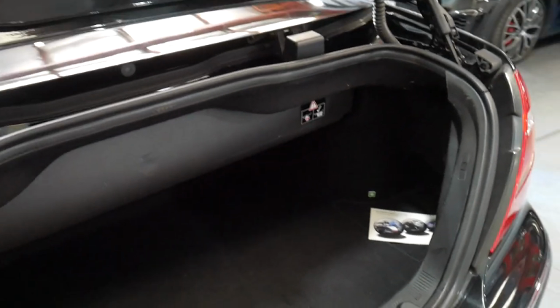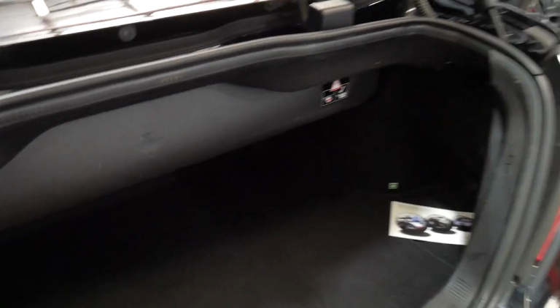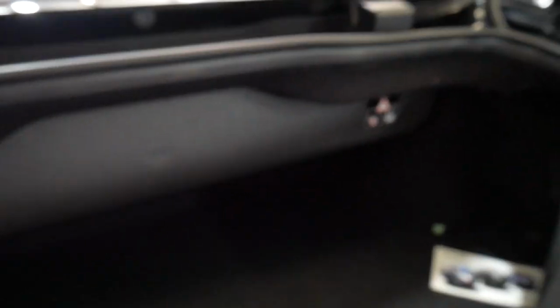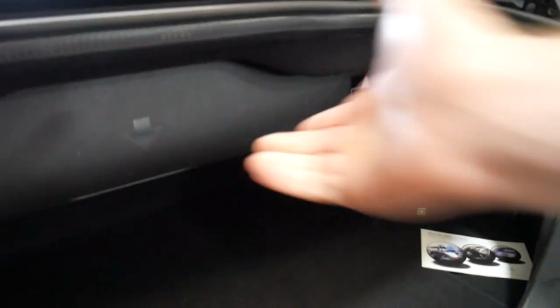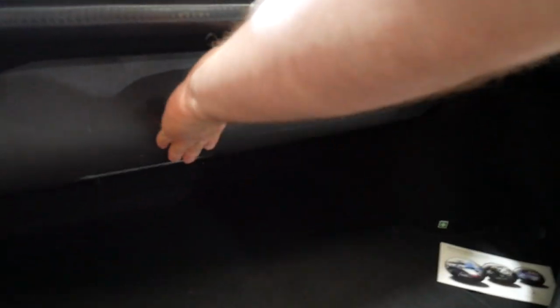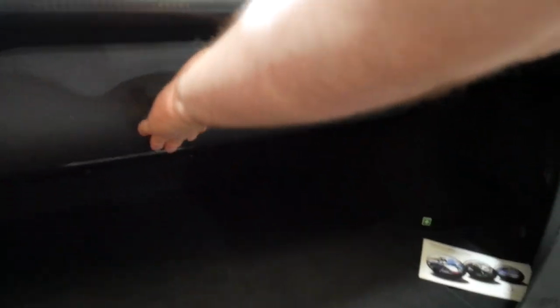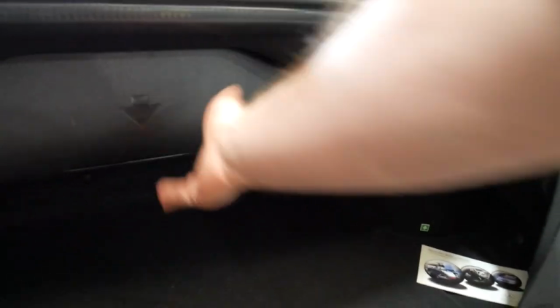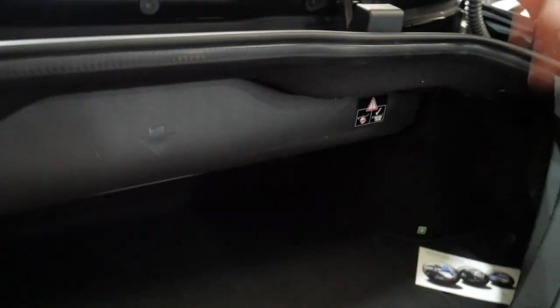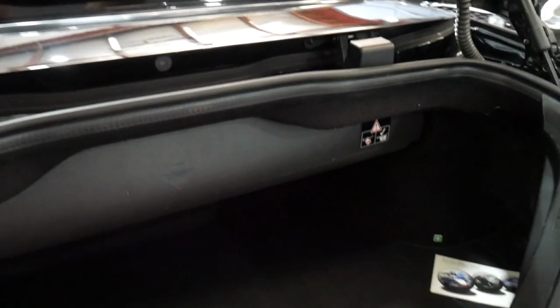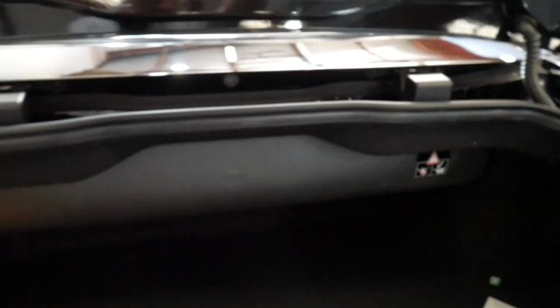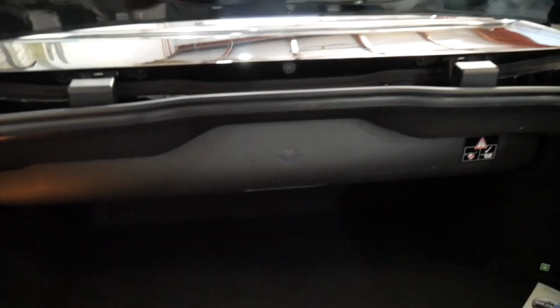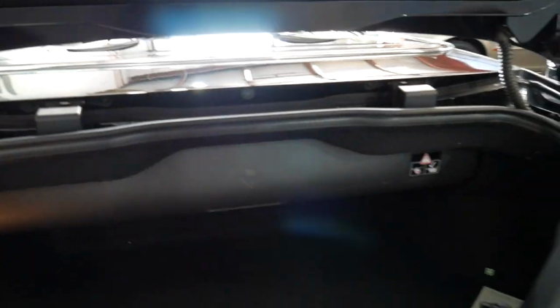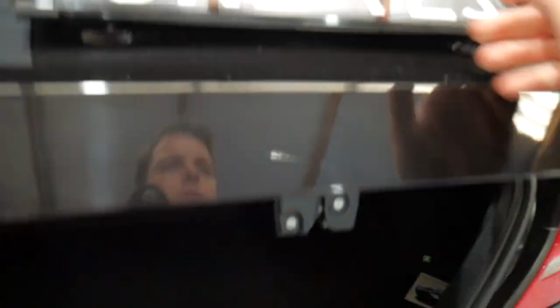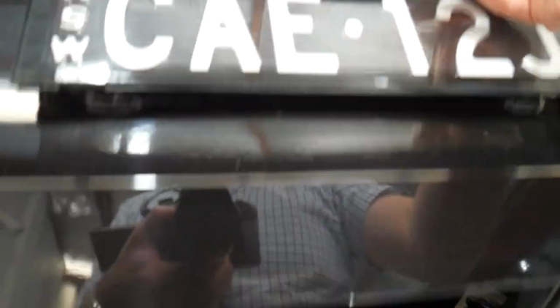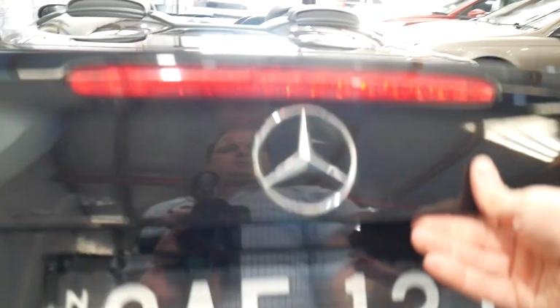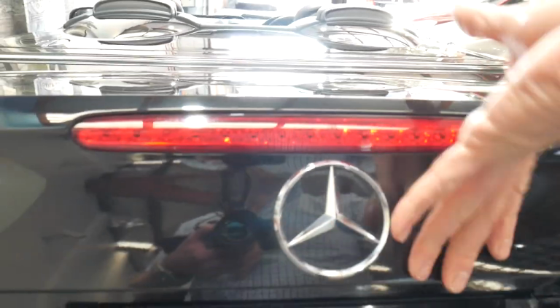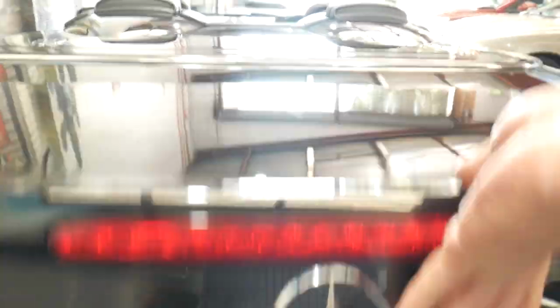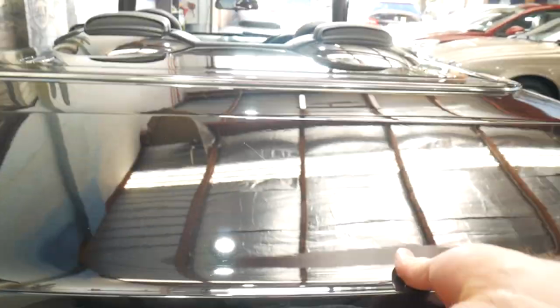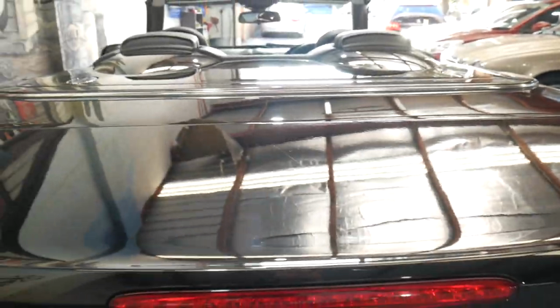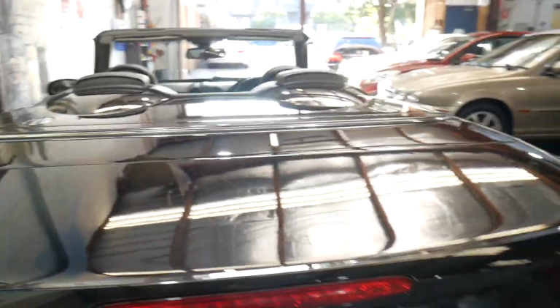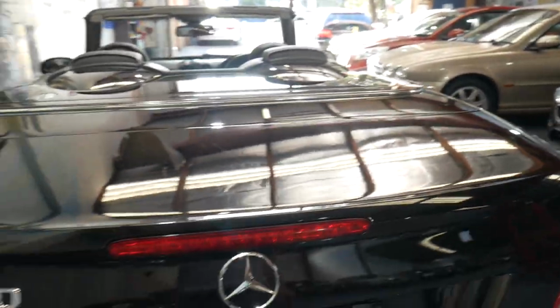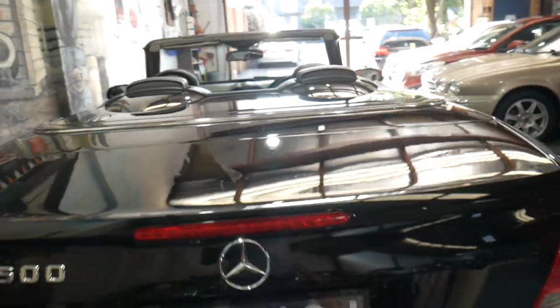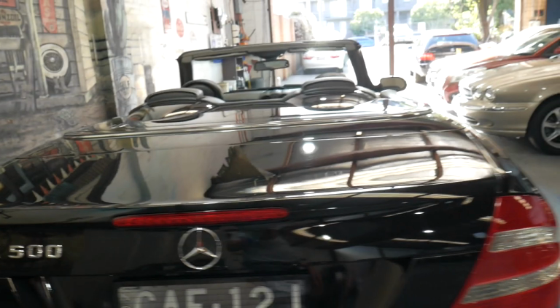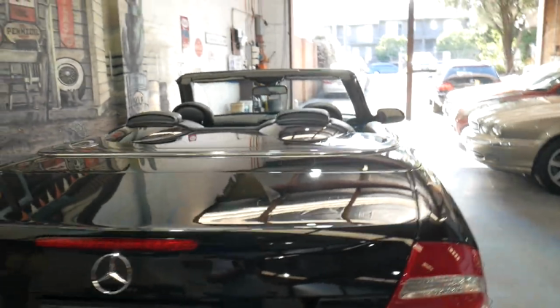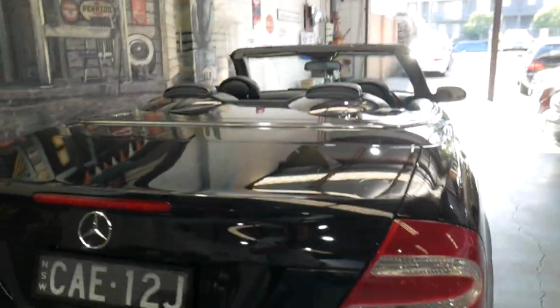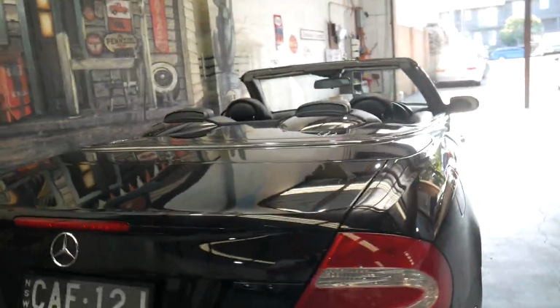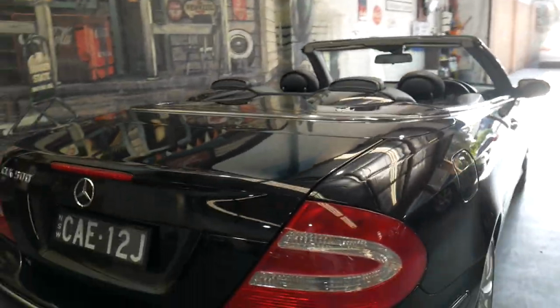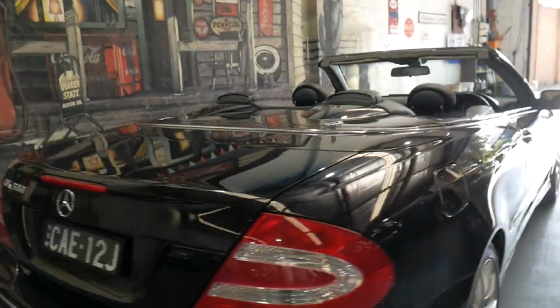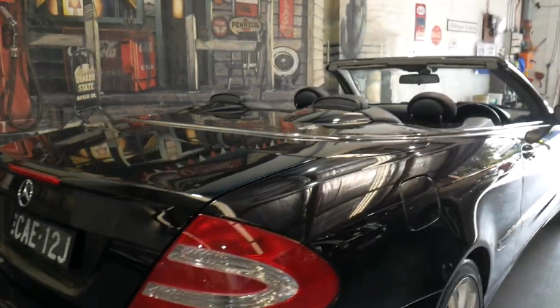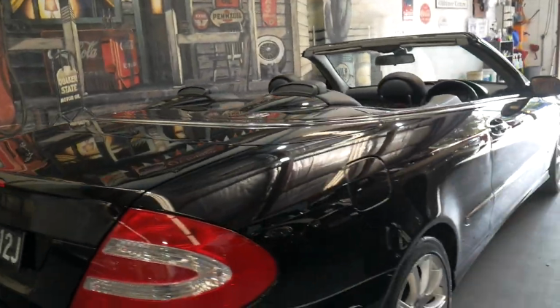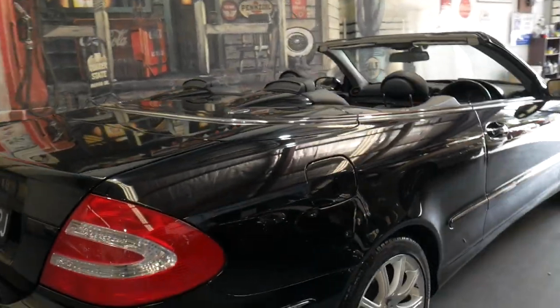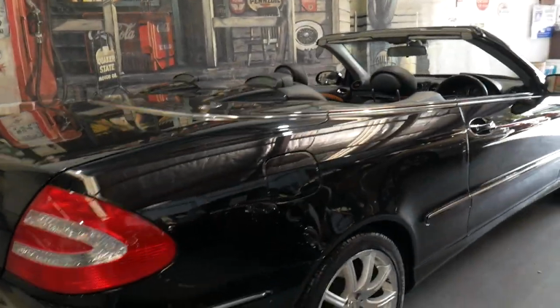Obviously if the roof's up, you can fold this up which will give you even more space. It's a very impressive car — it's just come into stock. And if you're looking at something like this, we can even help you with finance.